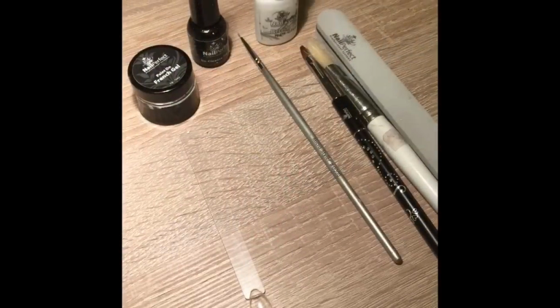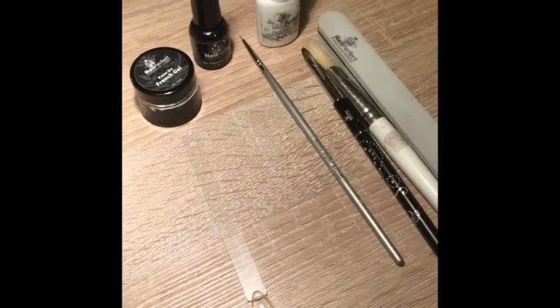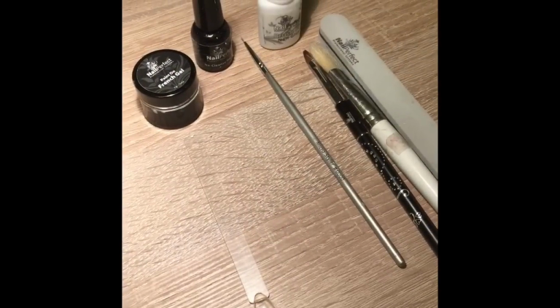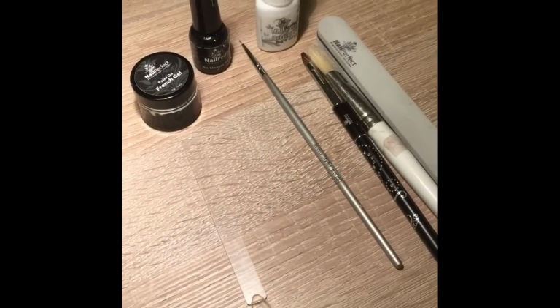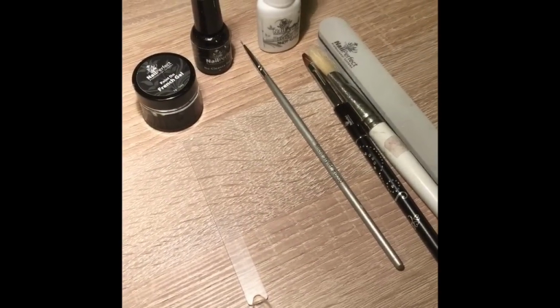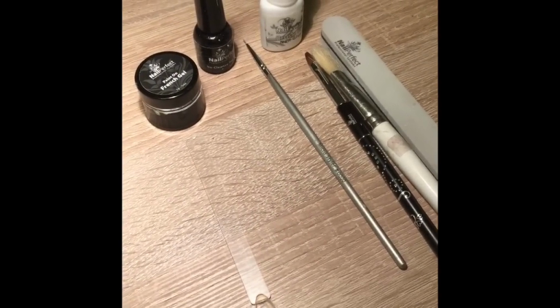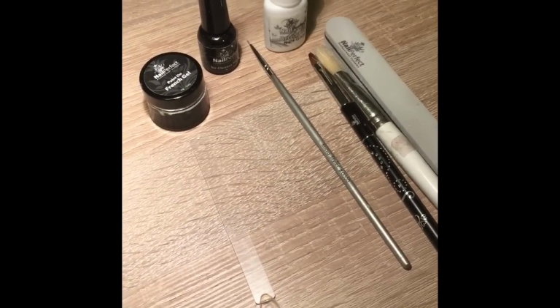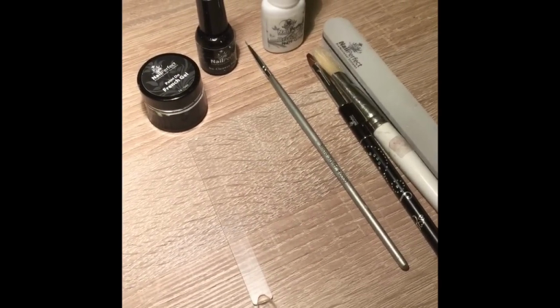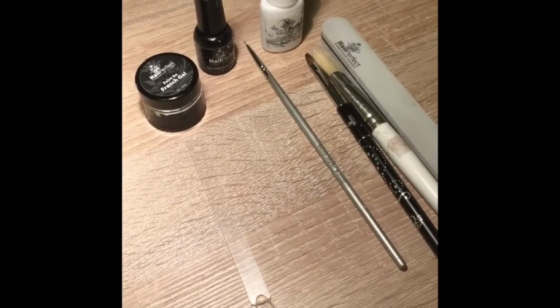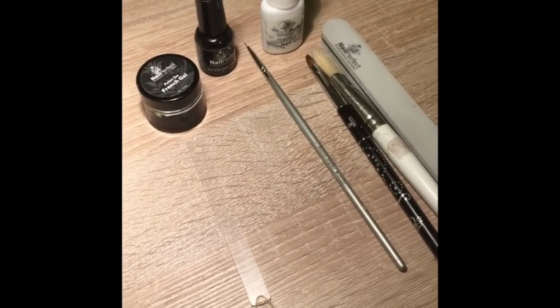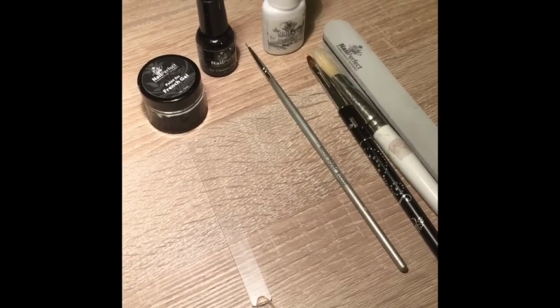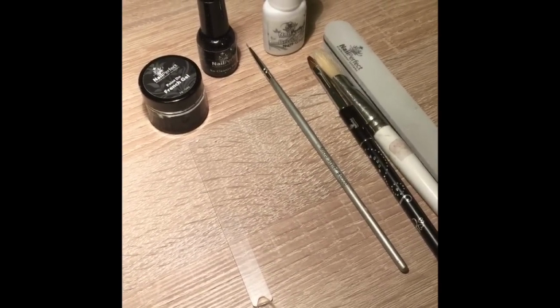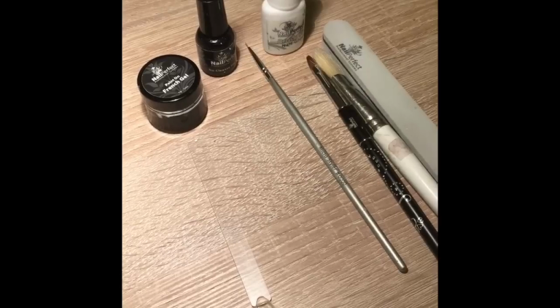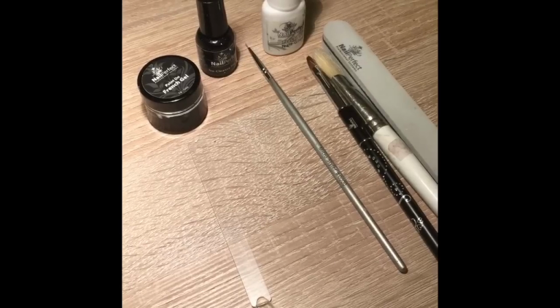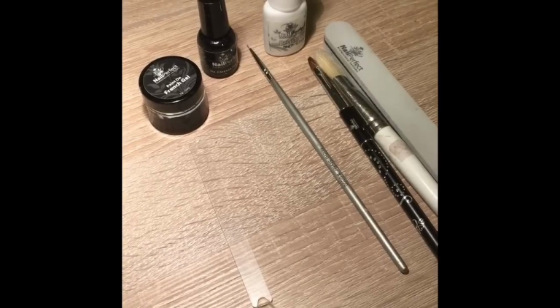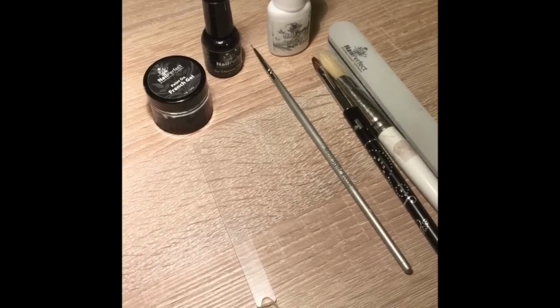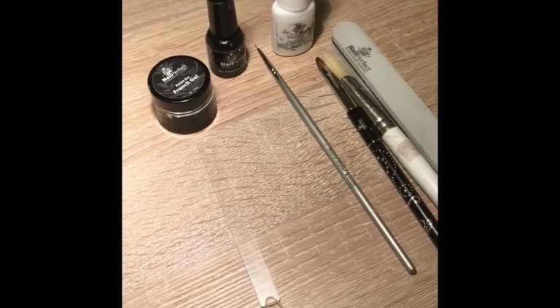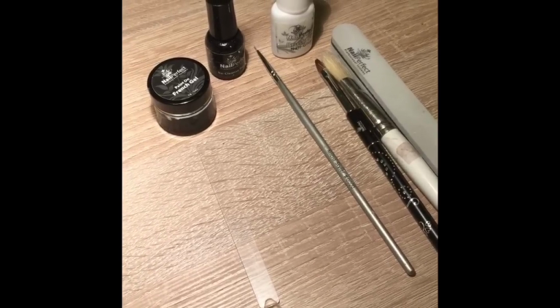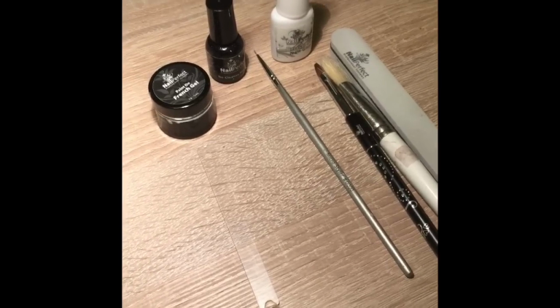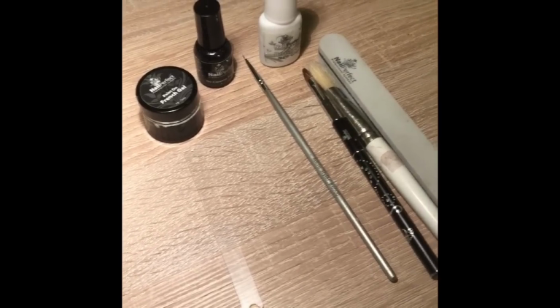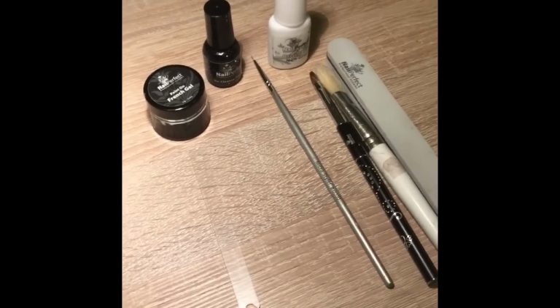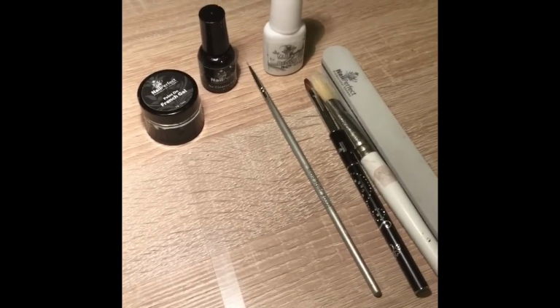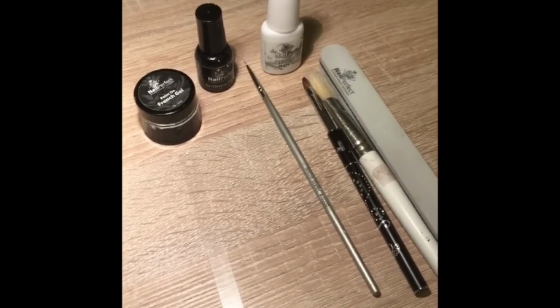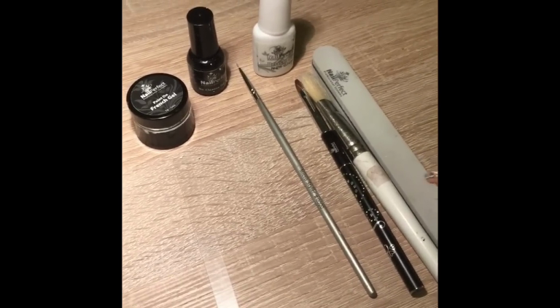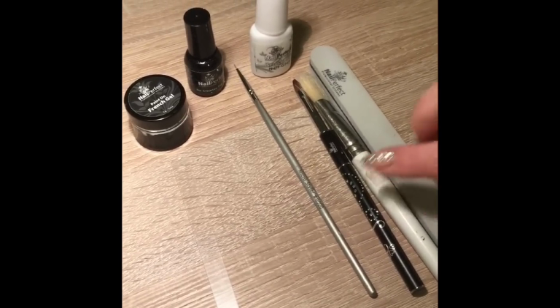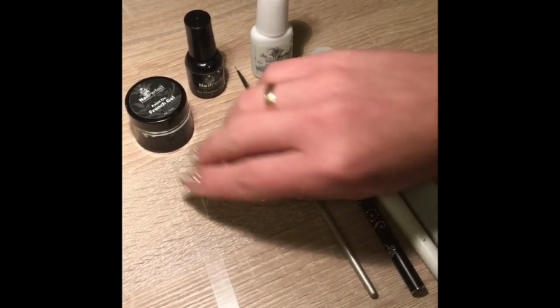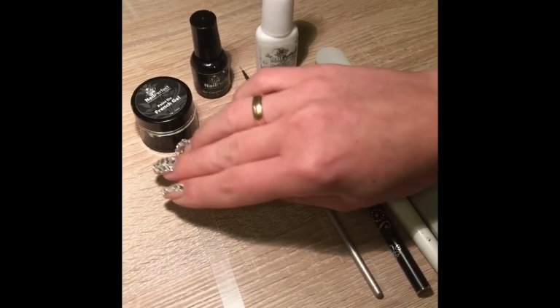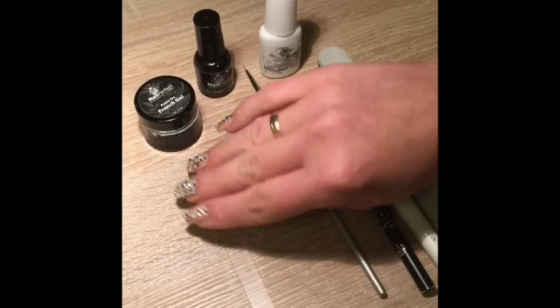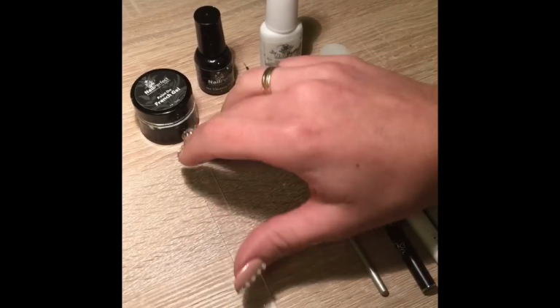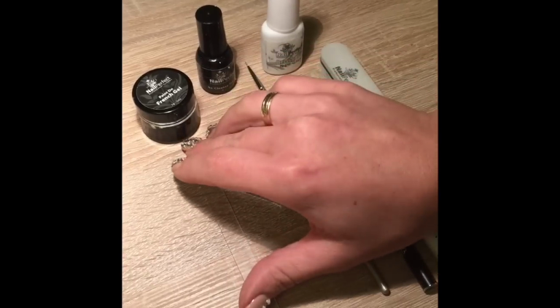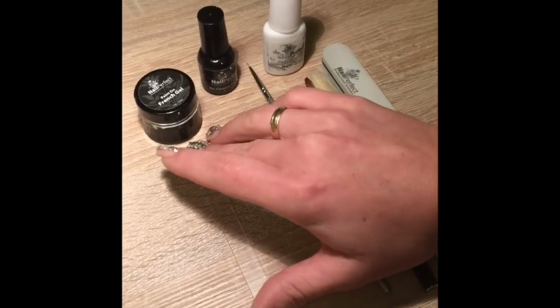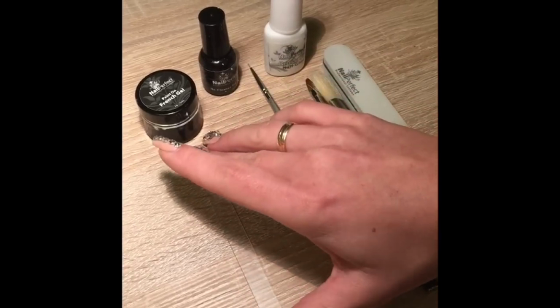Hi, I'm going to show you a short demo on how to do the shell manicure. All I'm going to use is some white gel, no-clean top seal, nail glue, my brushes and a buffer to buff the tip. I also use sparkly gems.